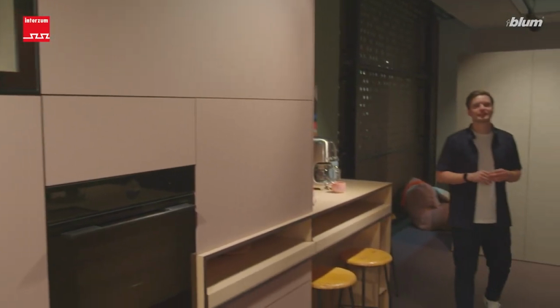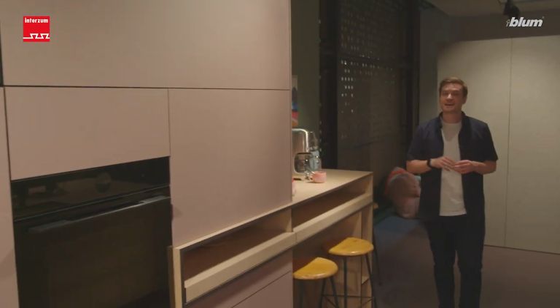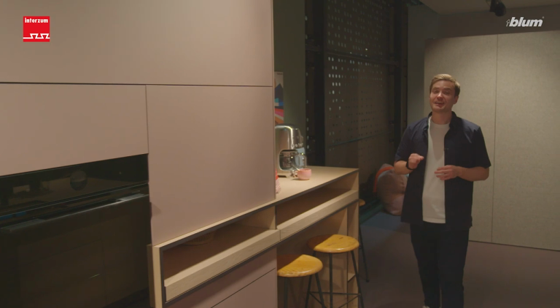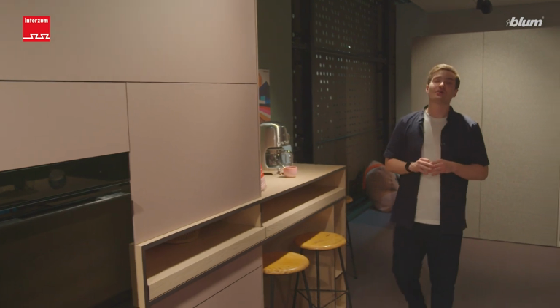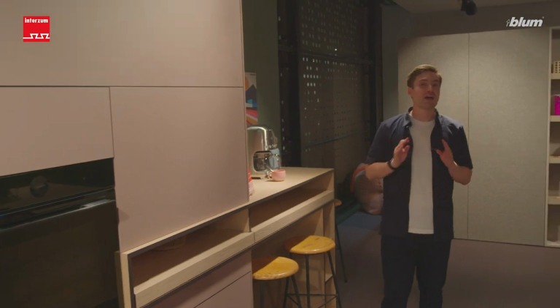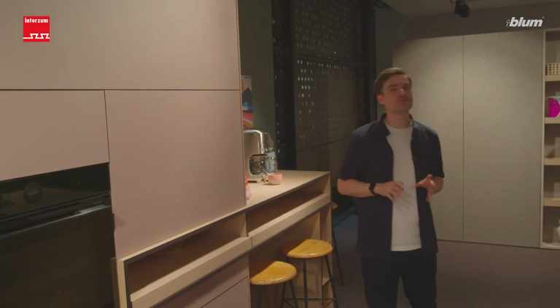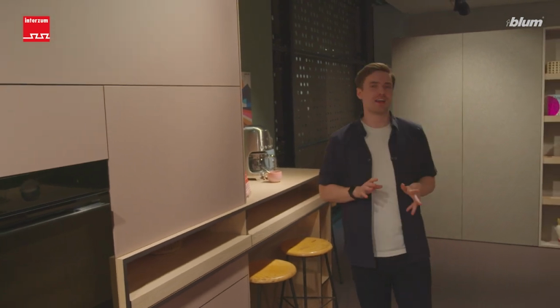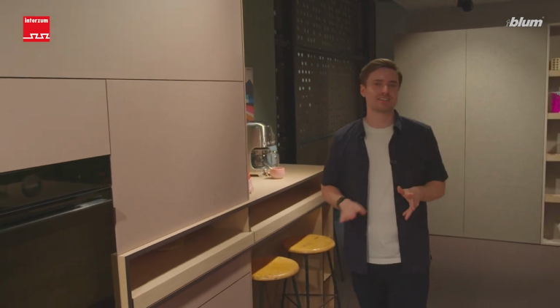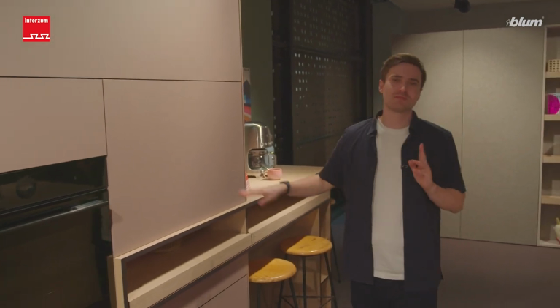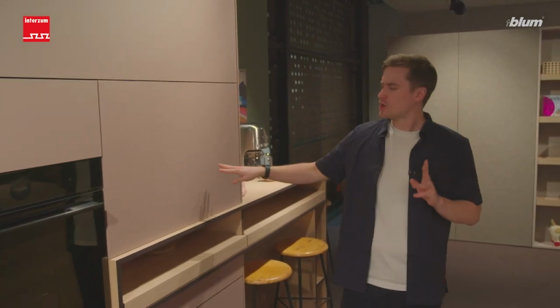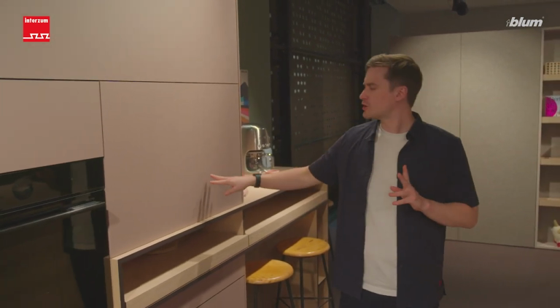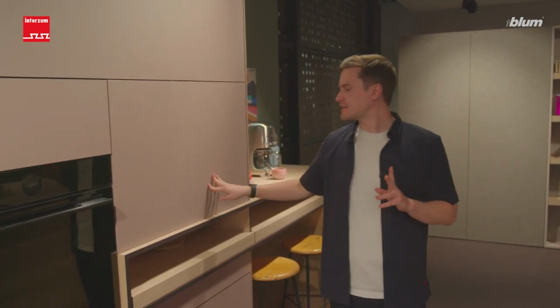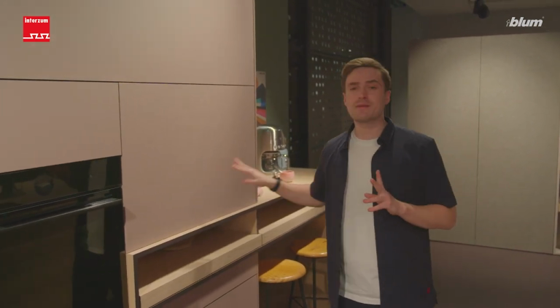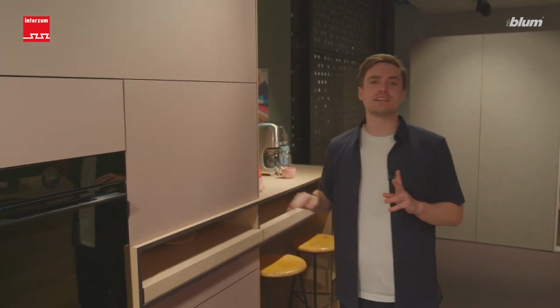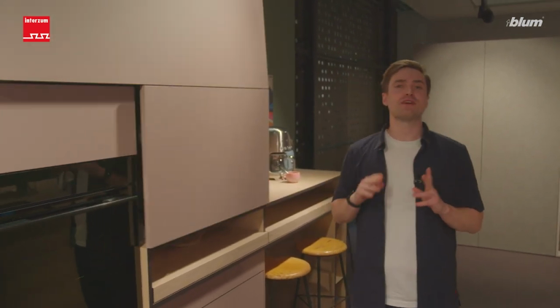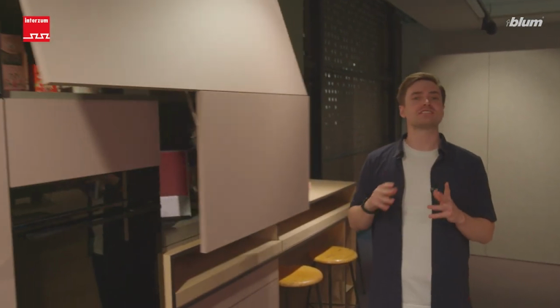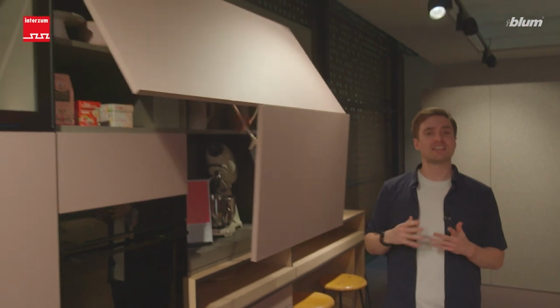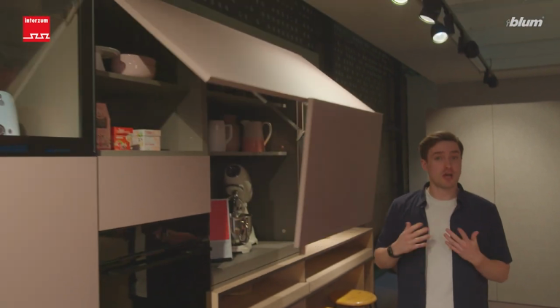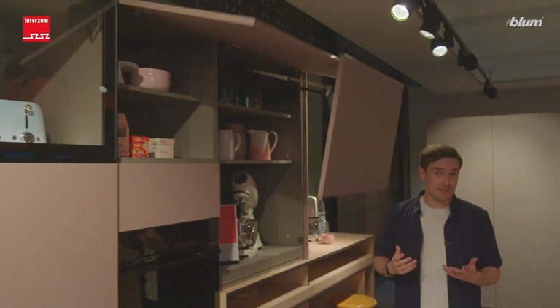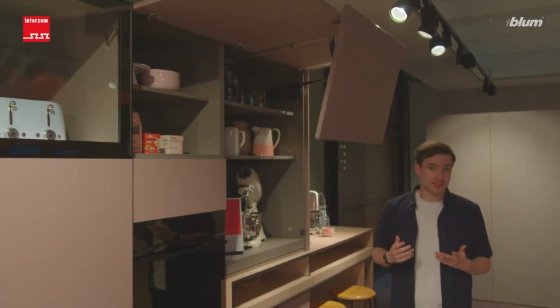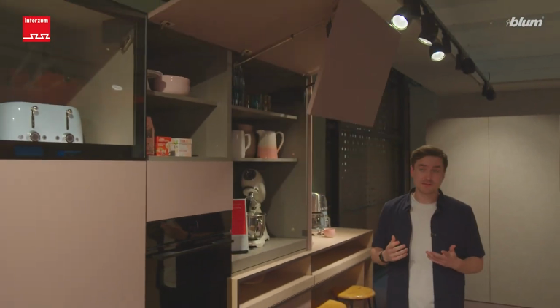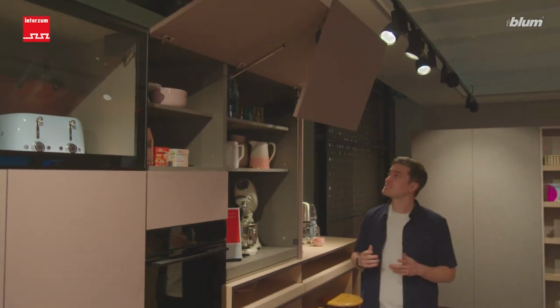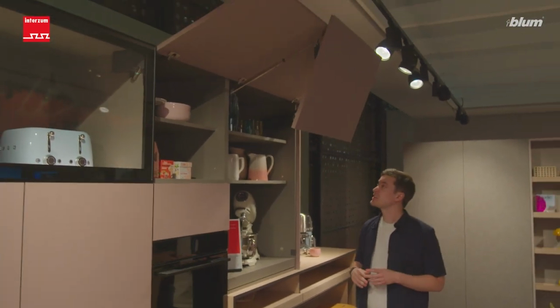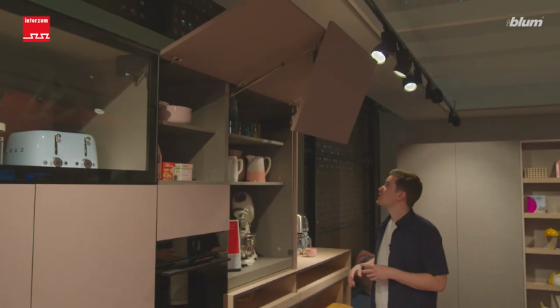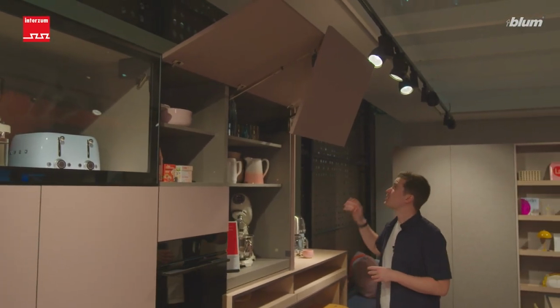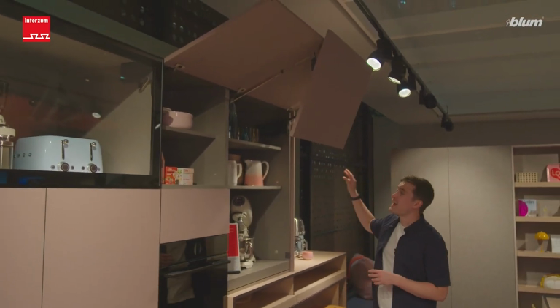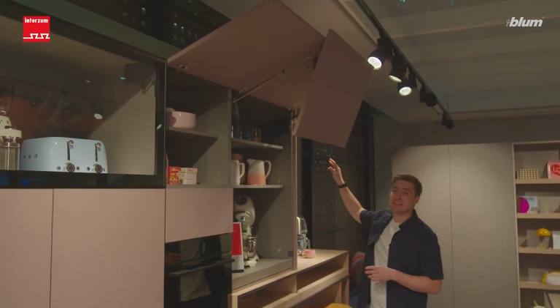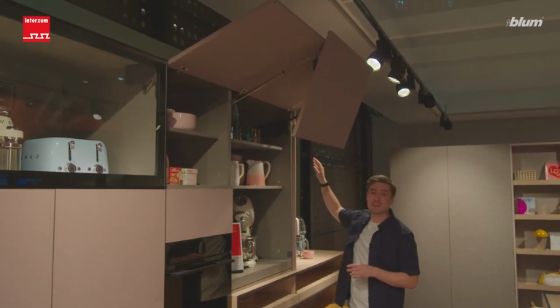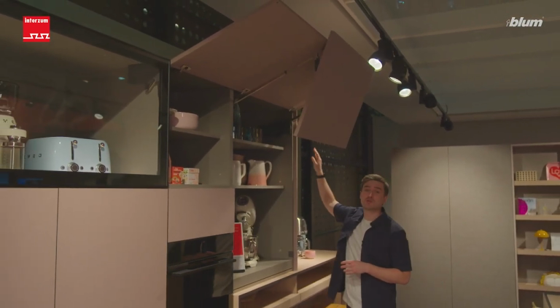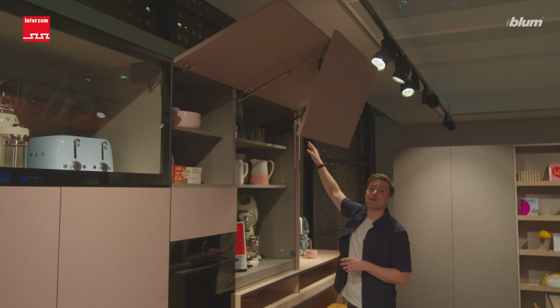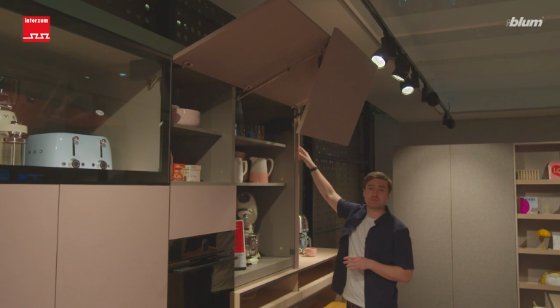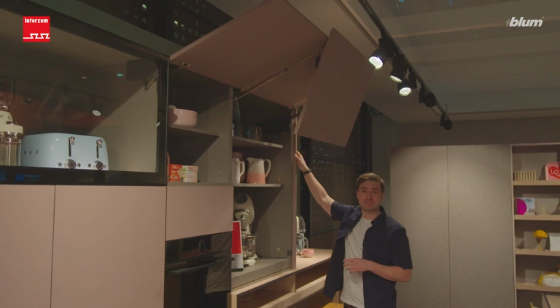And now I have two more highlights. Look at this amazing Aventus HF top application, with a cabinet height of 1200 millimeters.